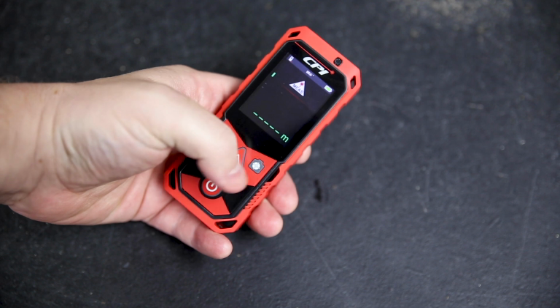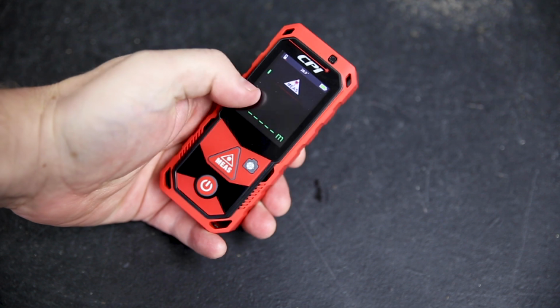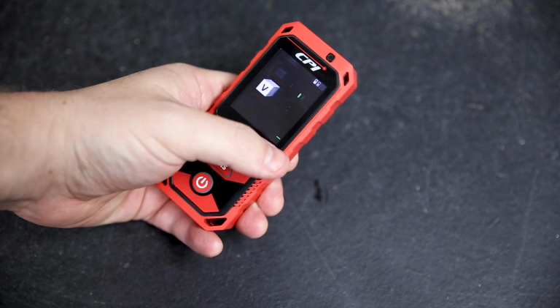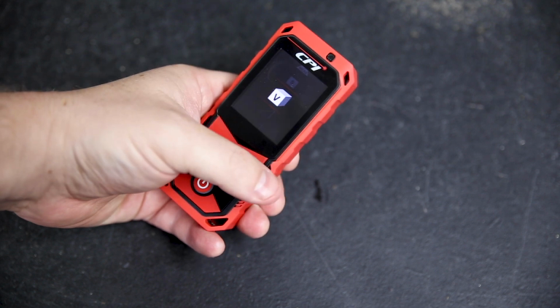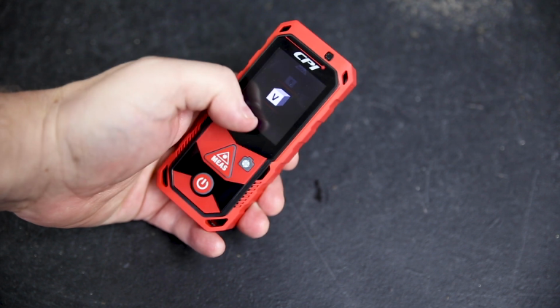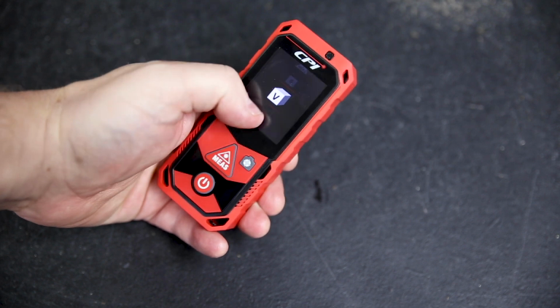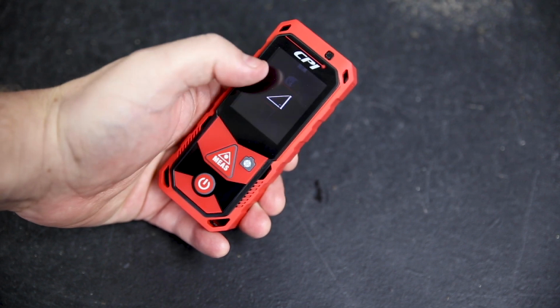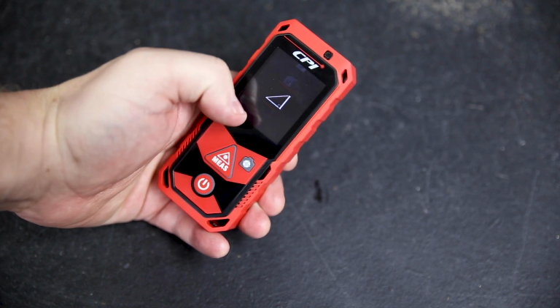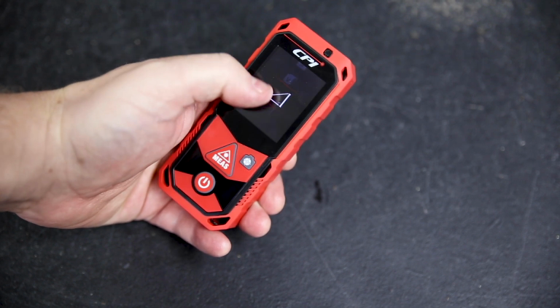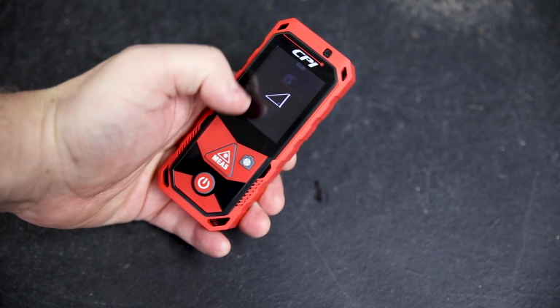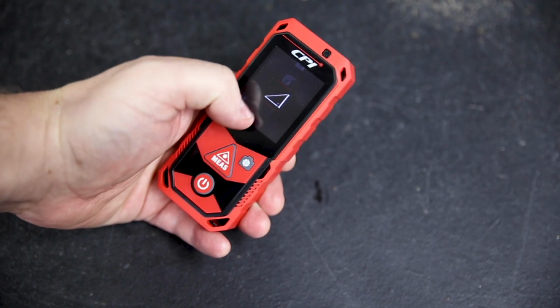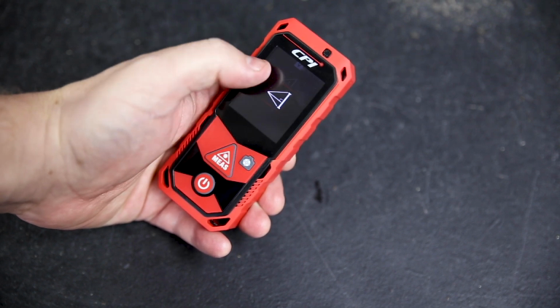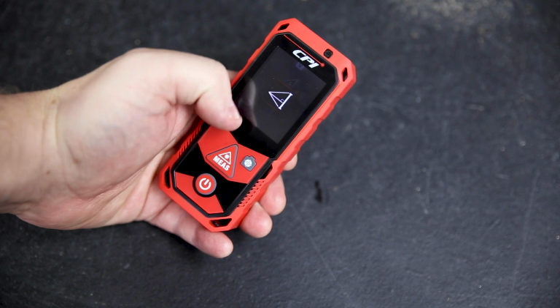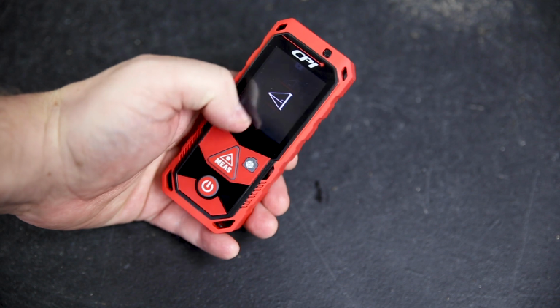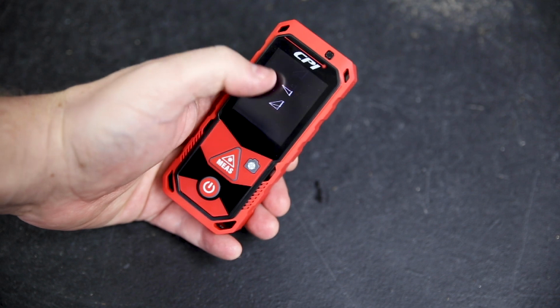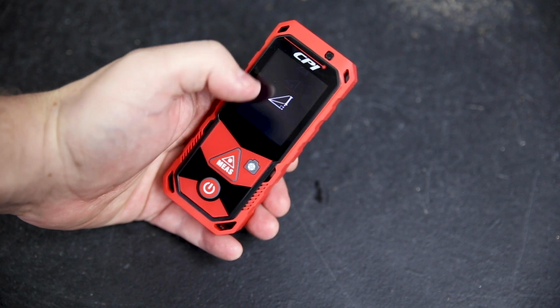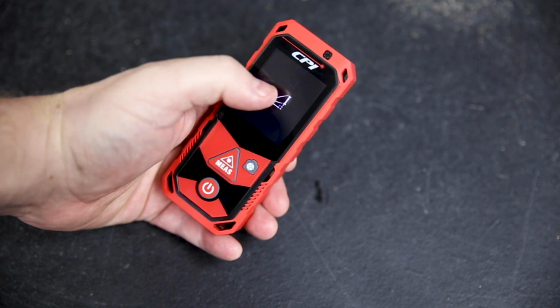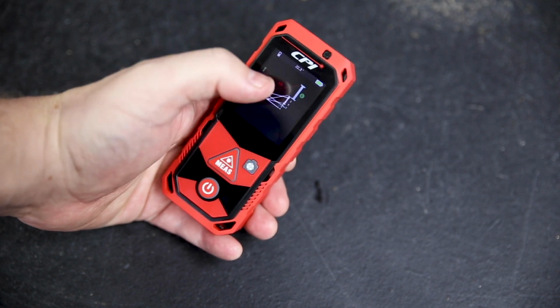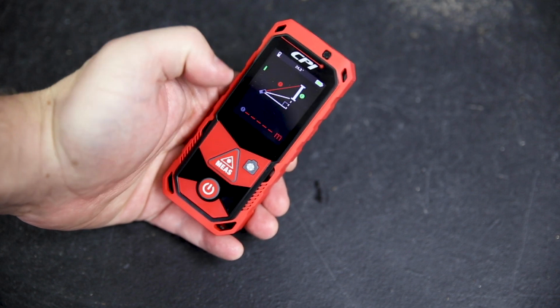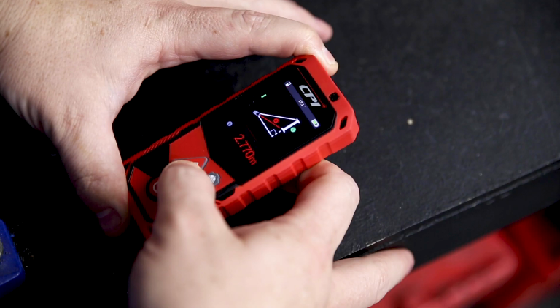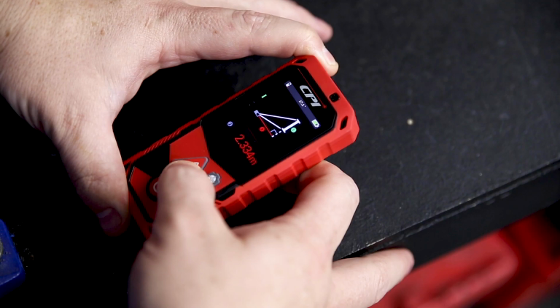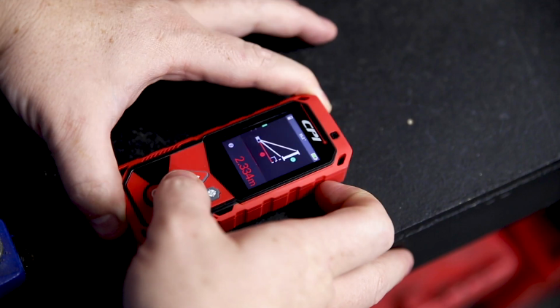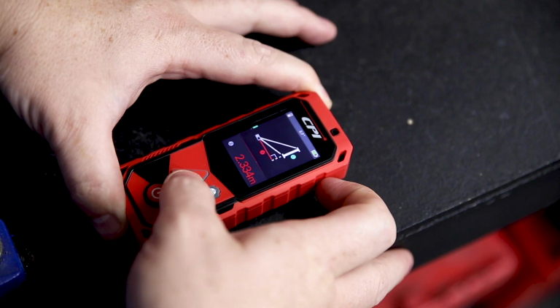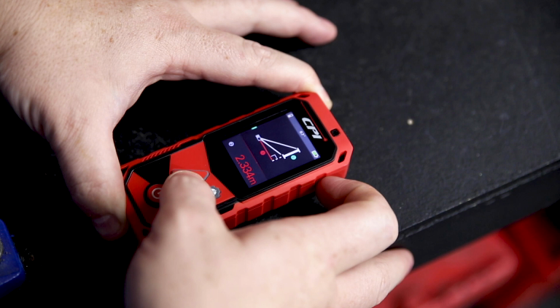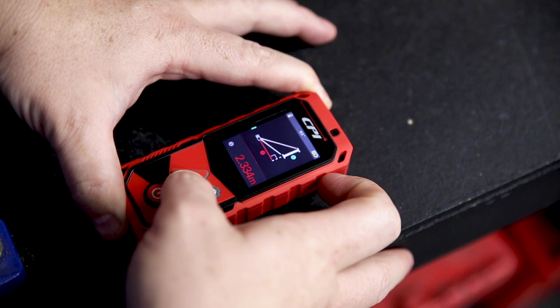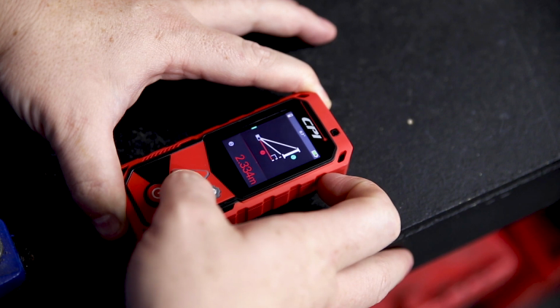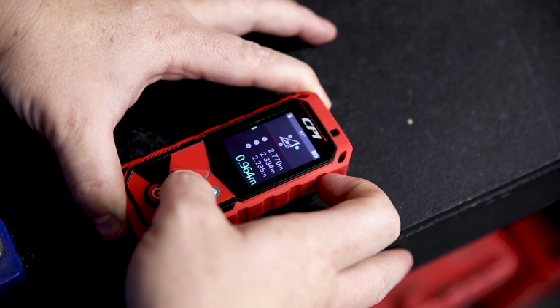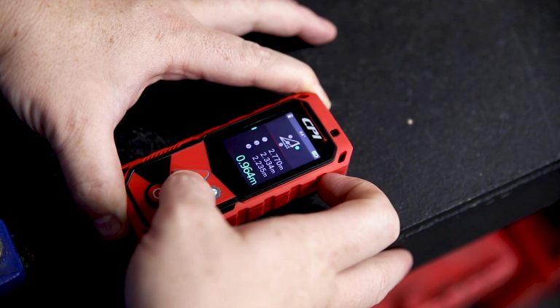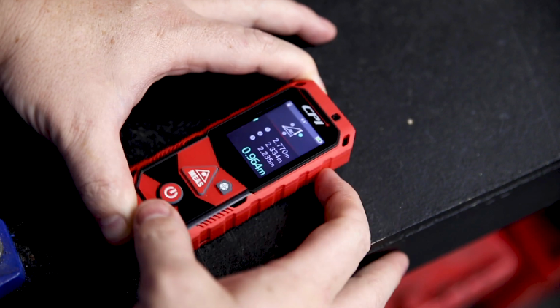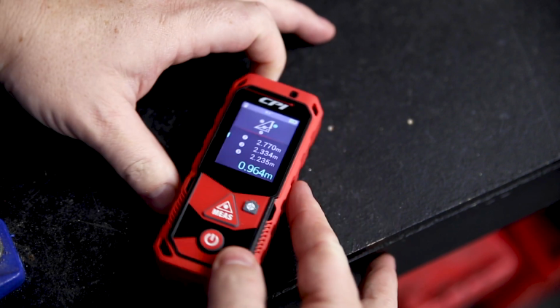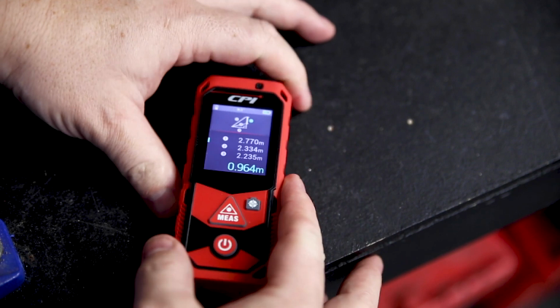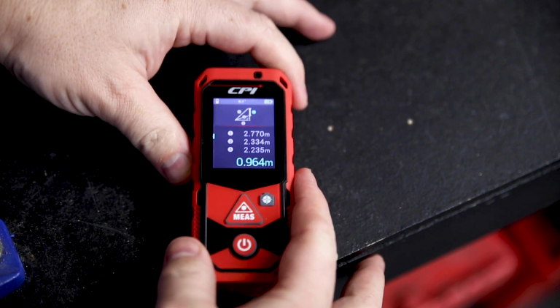Swipe right on the touchscreen to select the different modes, from area to volume measuring, or using Pythagoras to measure the height or the length of an object from range. All you have to do is follow the guide, and the measure does all the calculations for you.